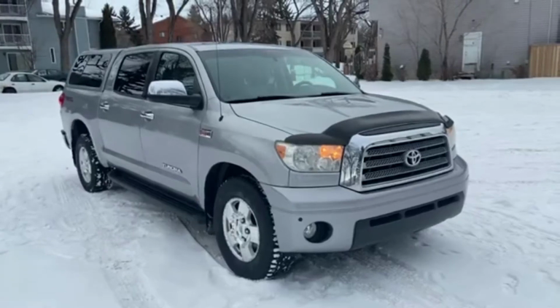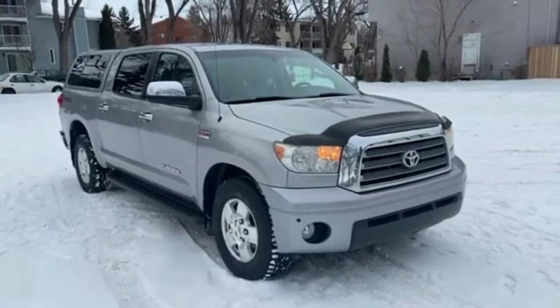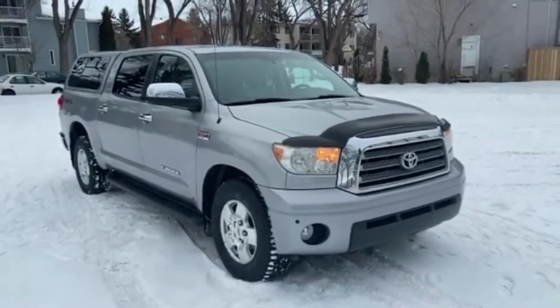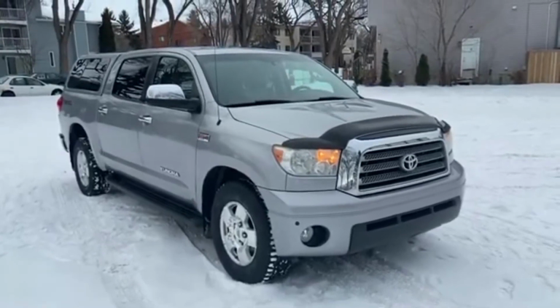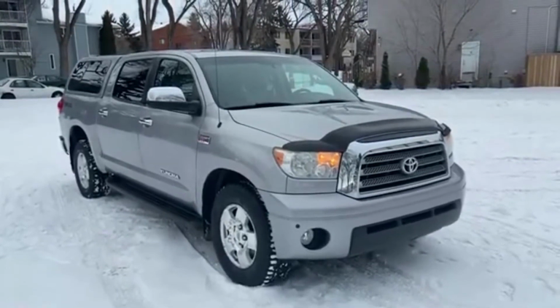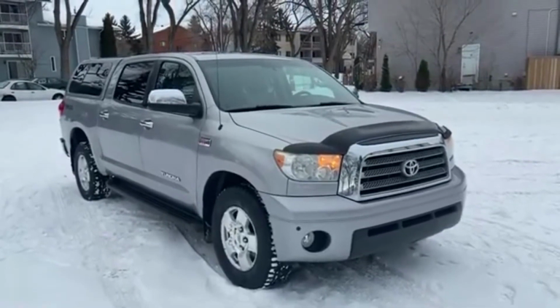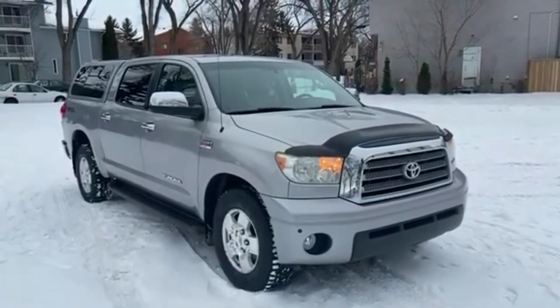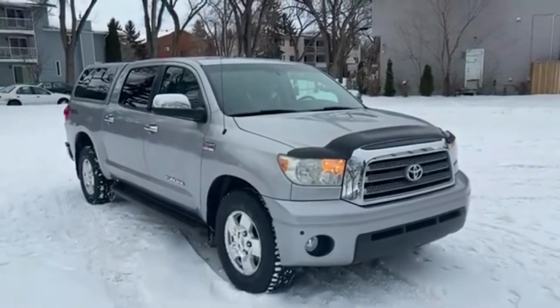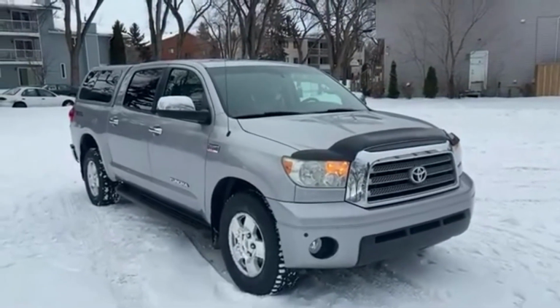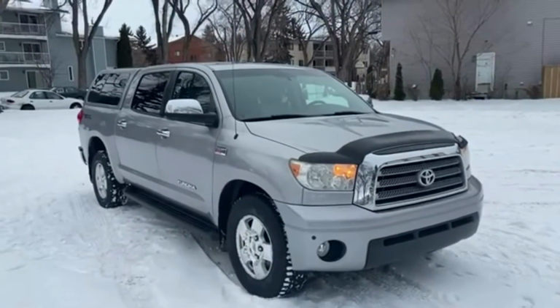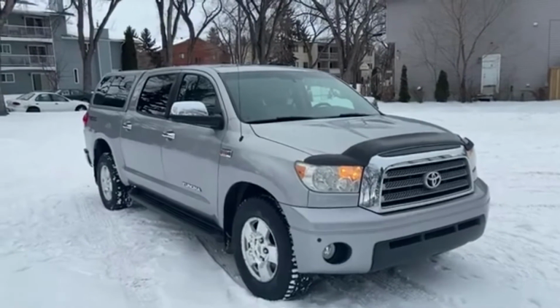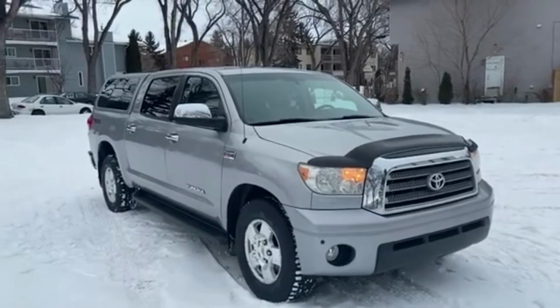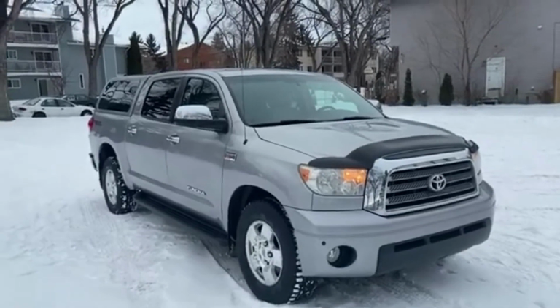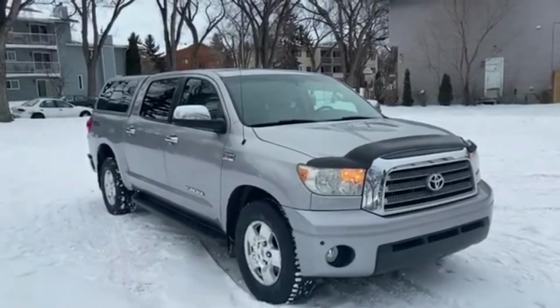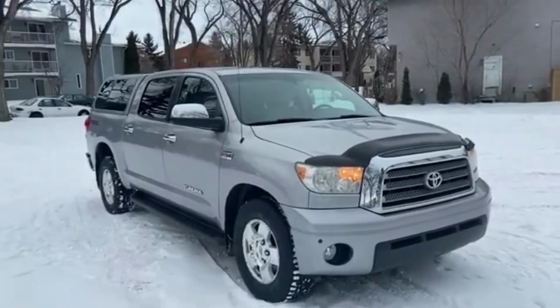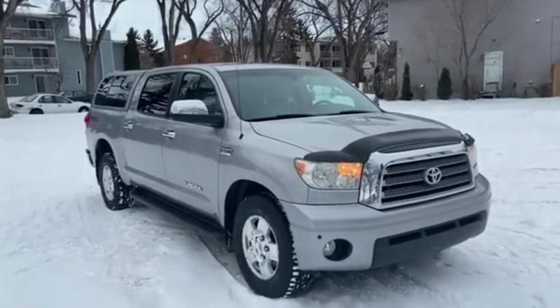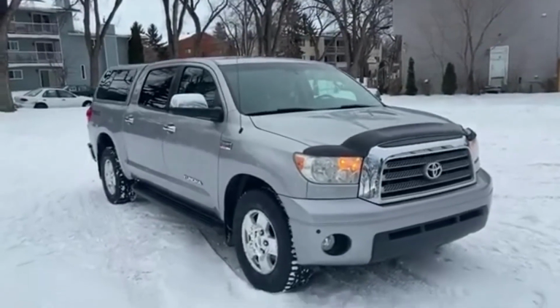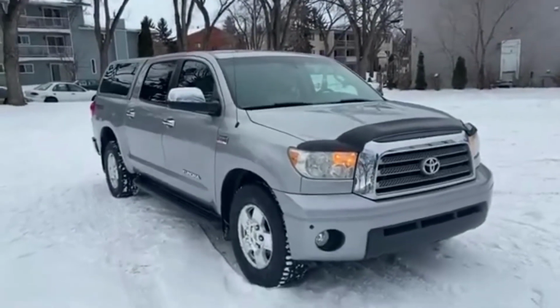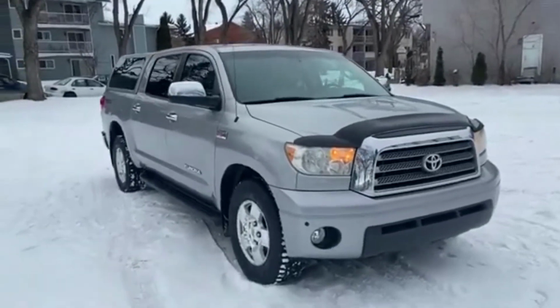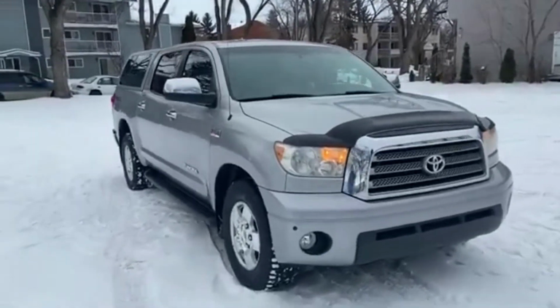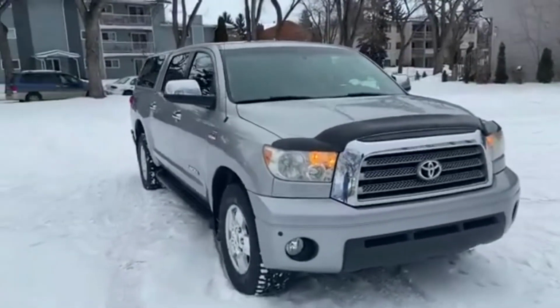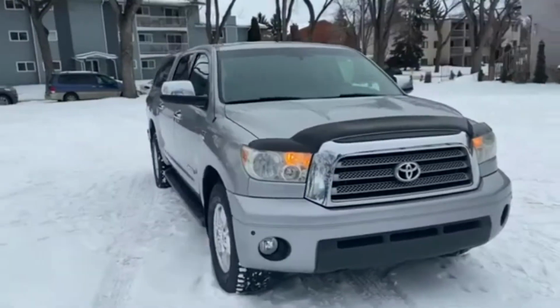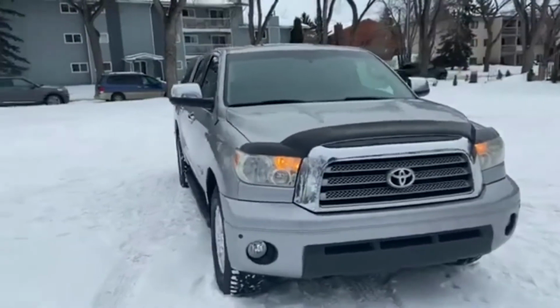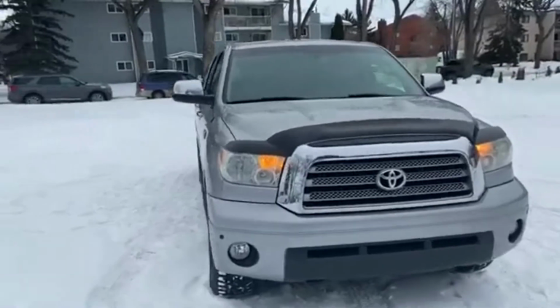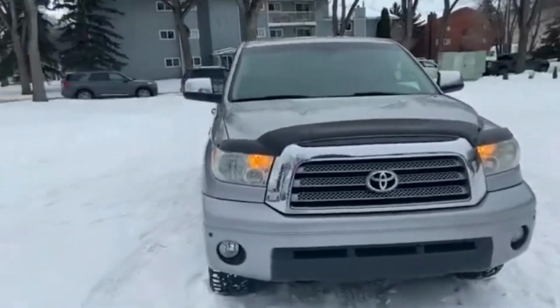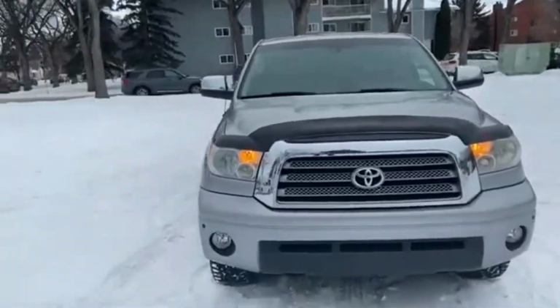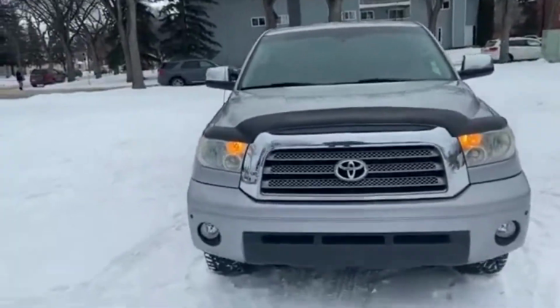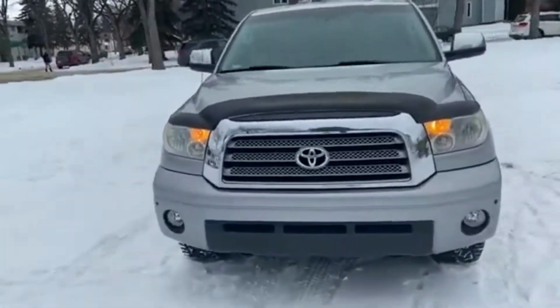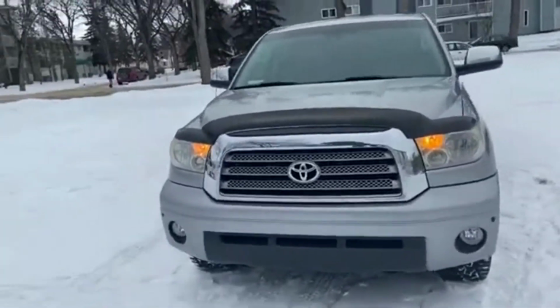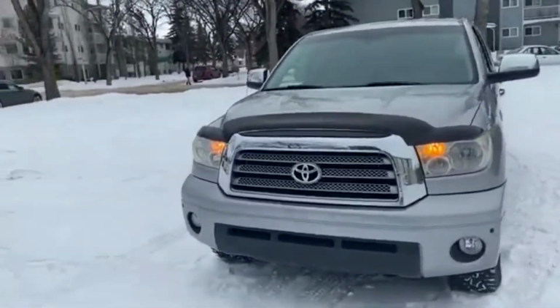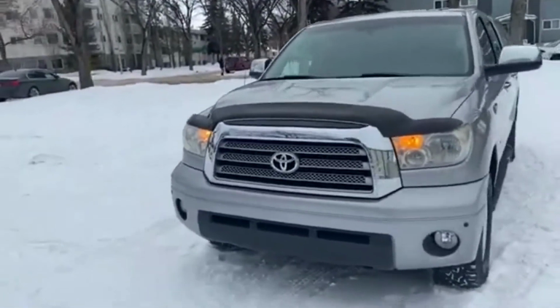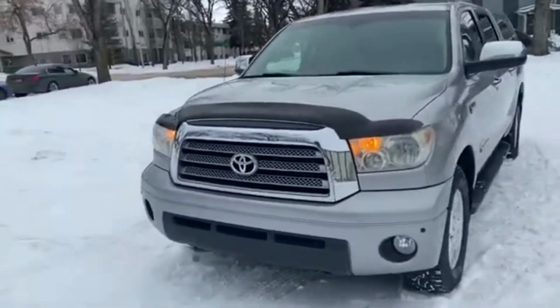Hey, it's Lindsay again at Waterloo Ford Lincoln. Today I'm showing you this 2007 Toyota Tundra Limited in Silver. This Tundra has the 5.7 litre V8 engine with automatic transmission and four wheel drive.